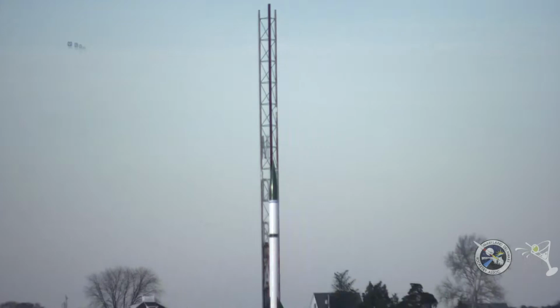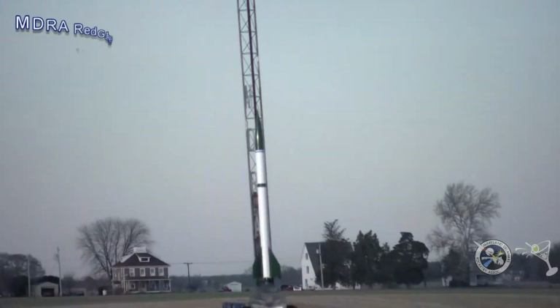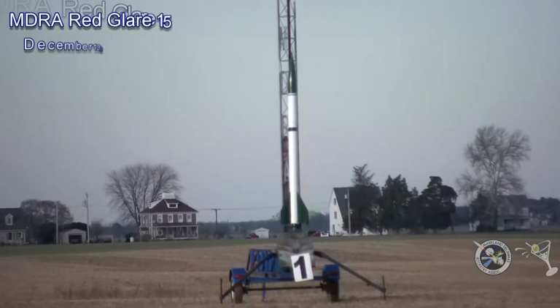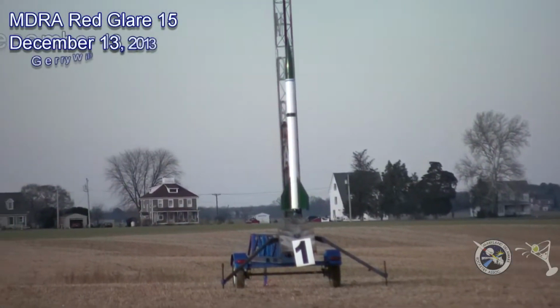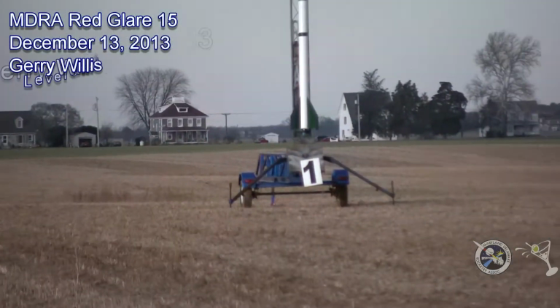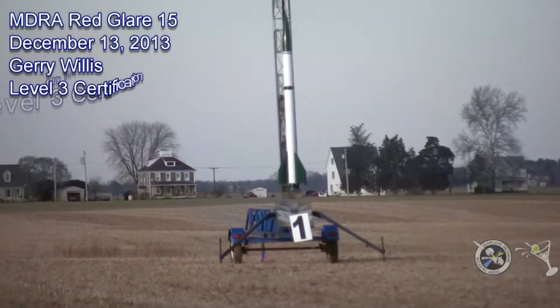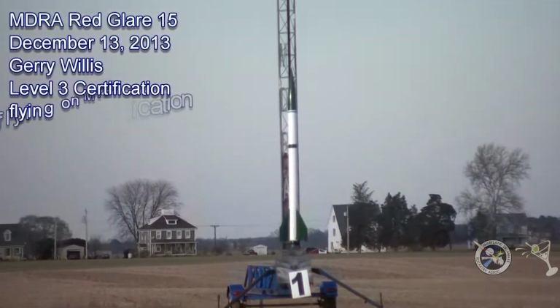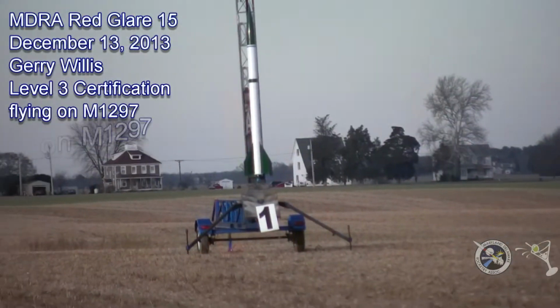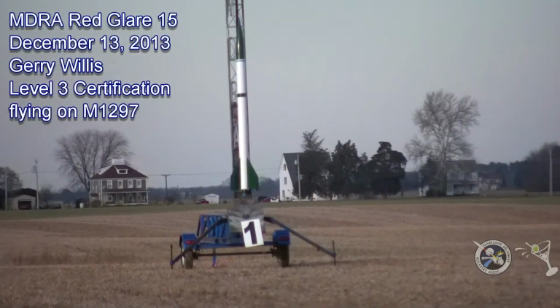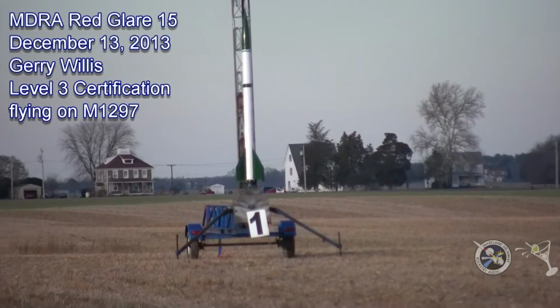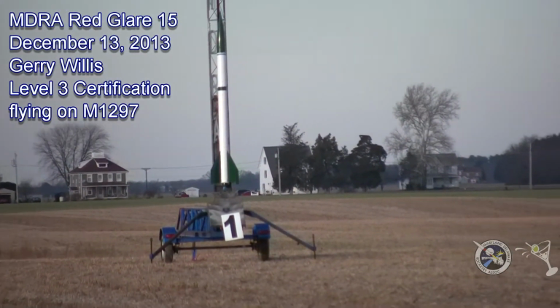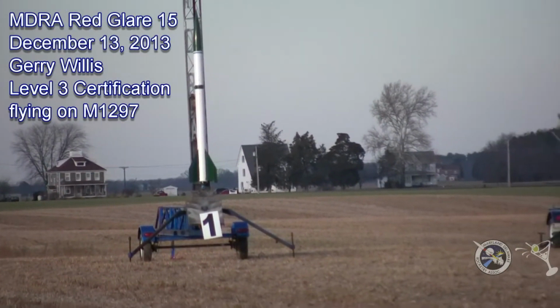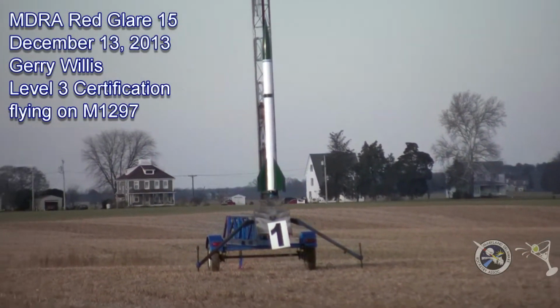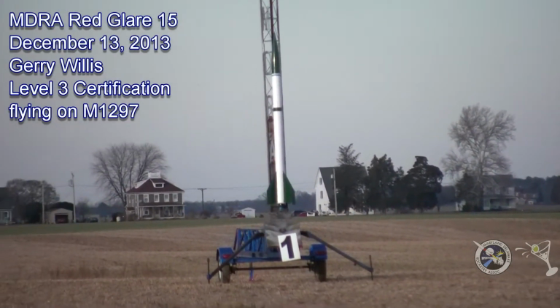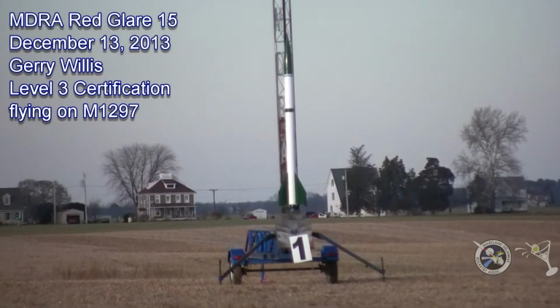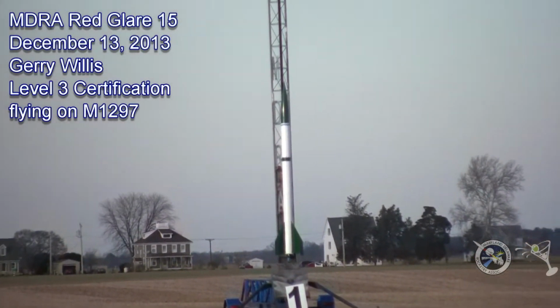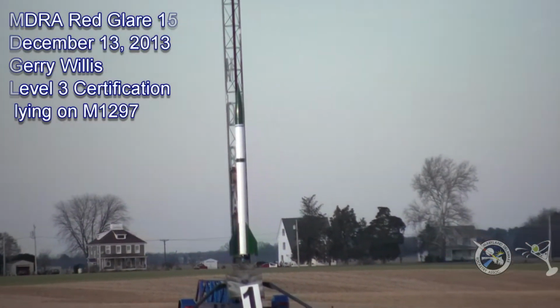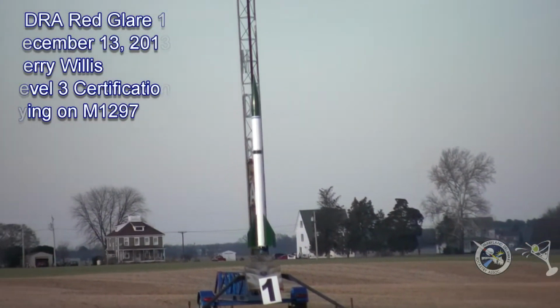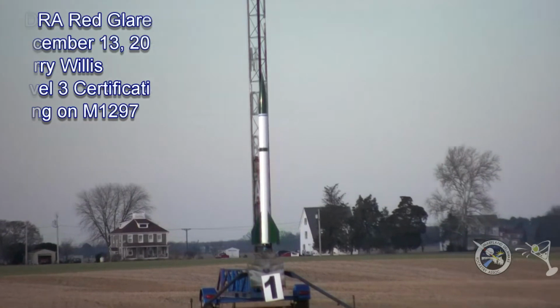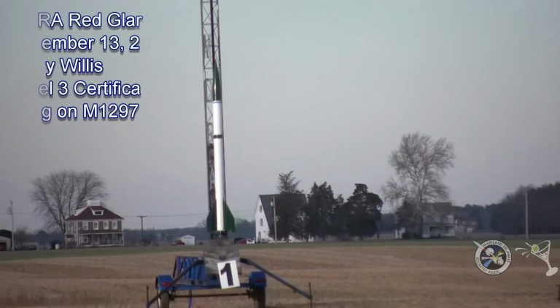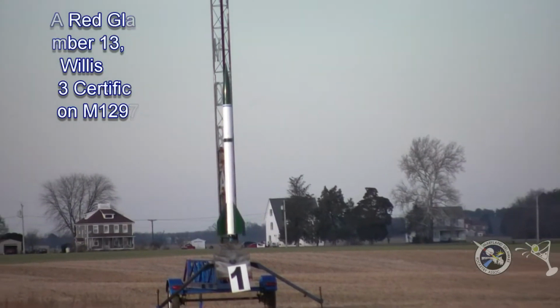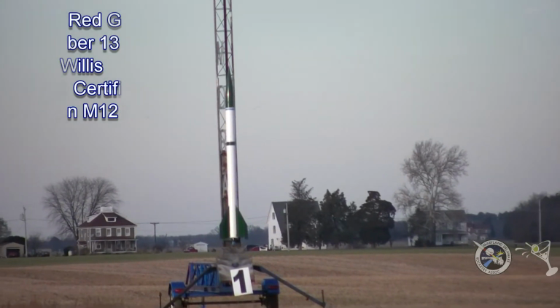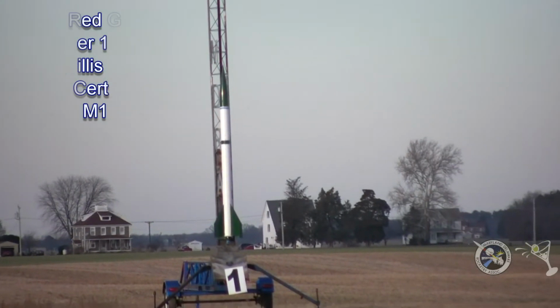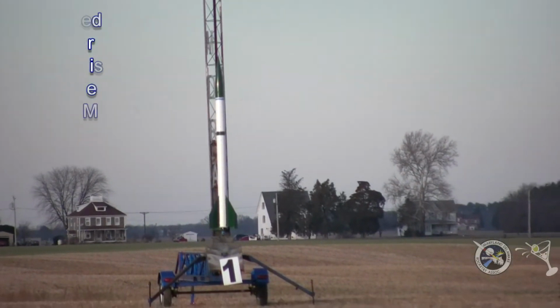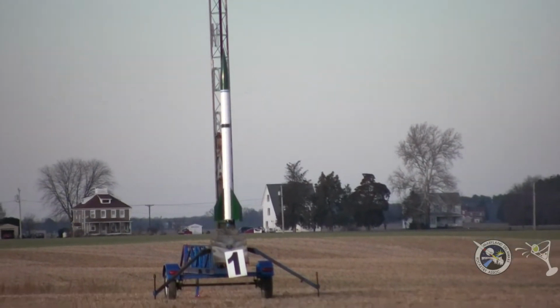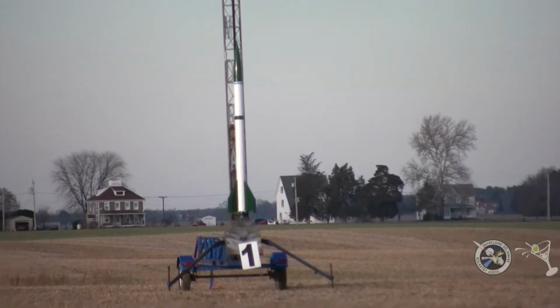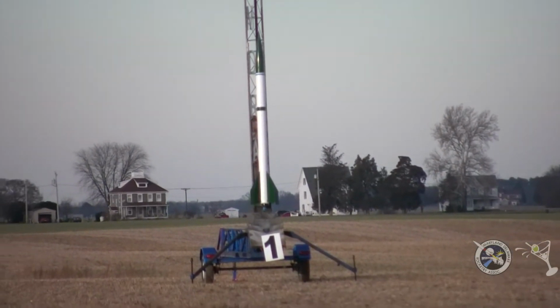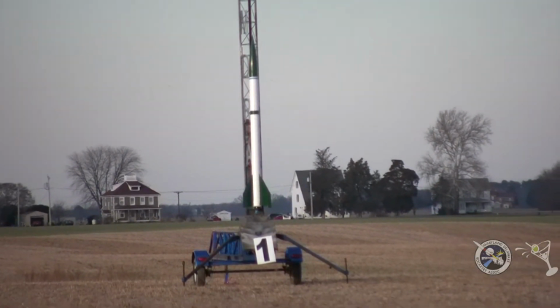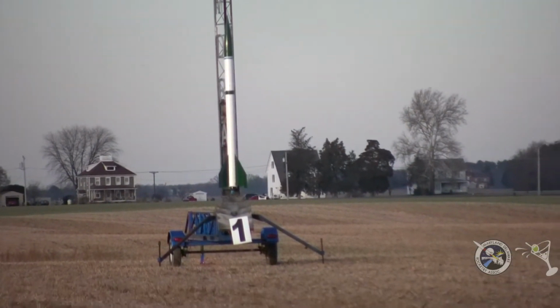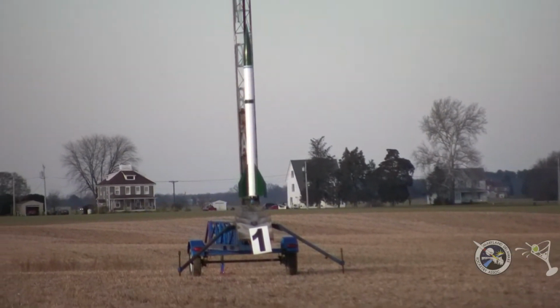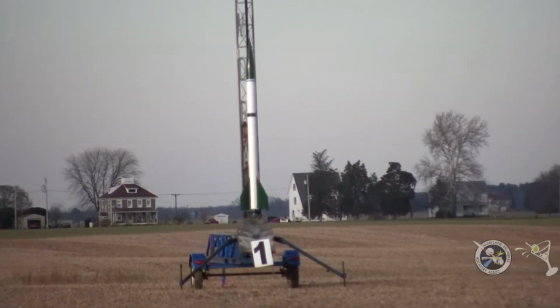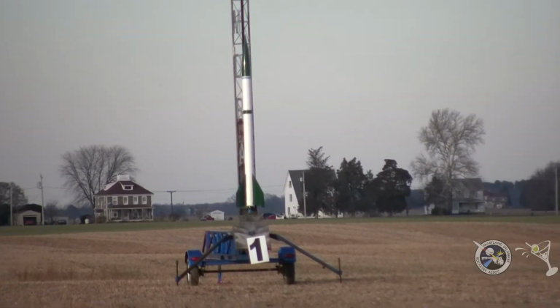Speaking of the away cell, once again we have Jerry Willis with his rocket called Jolter, 59.2 pounds, flying on an M-1297.